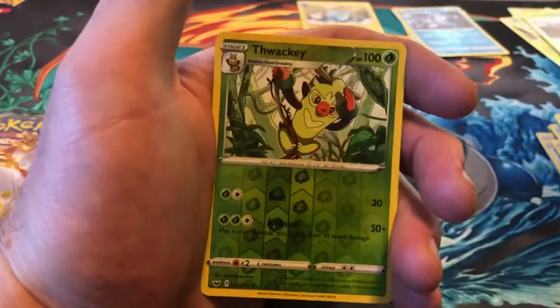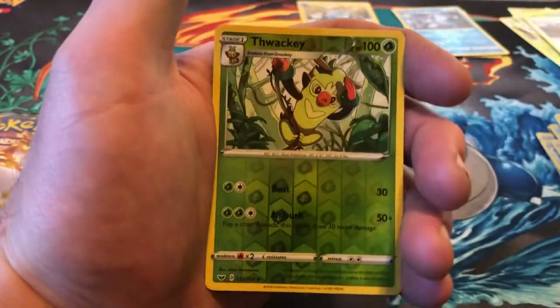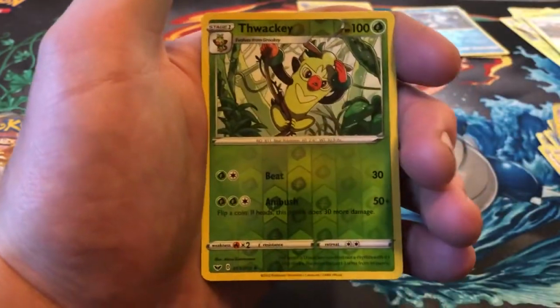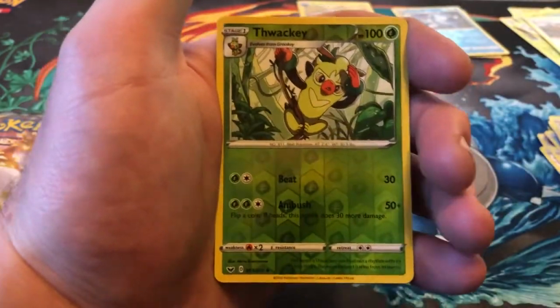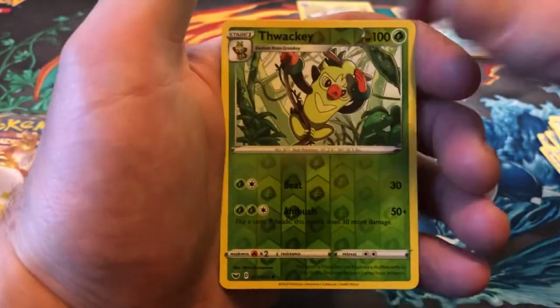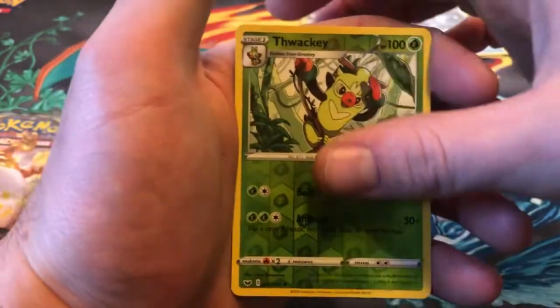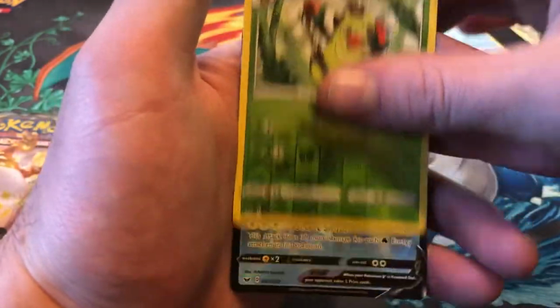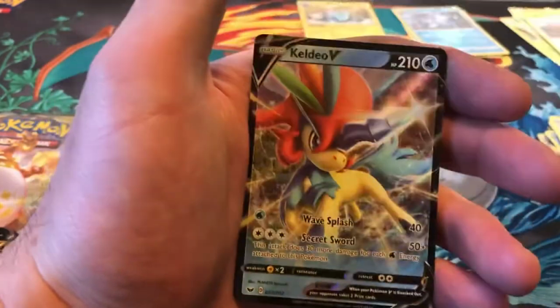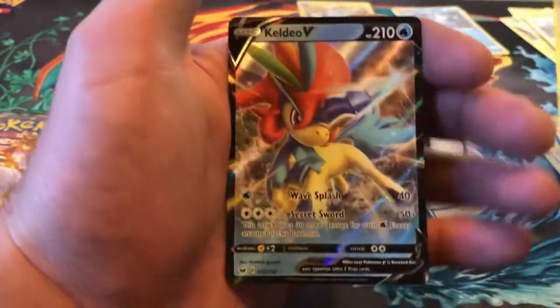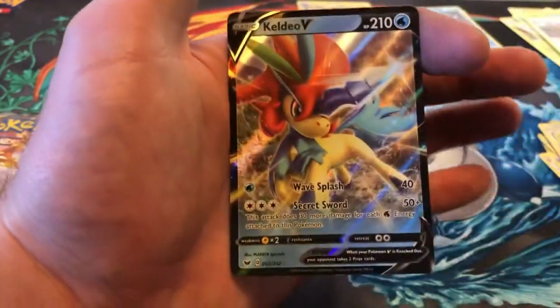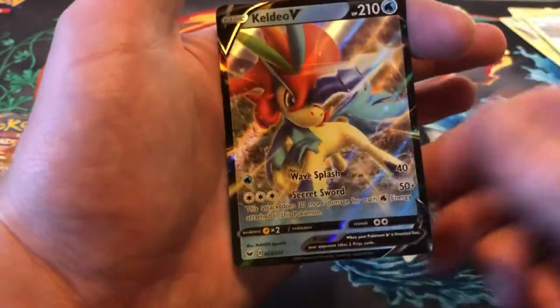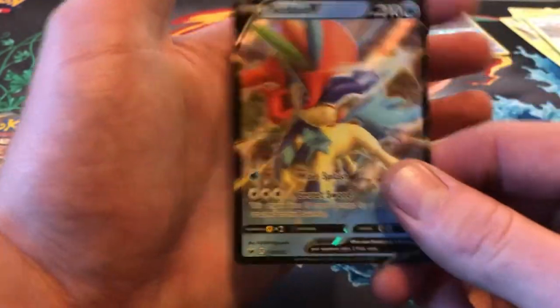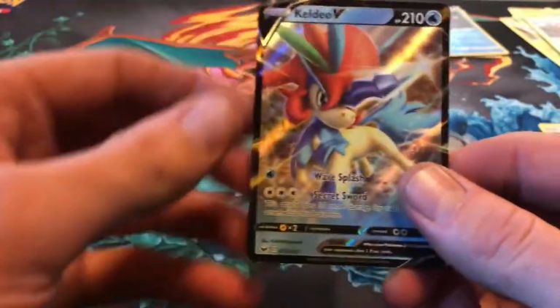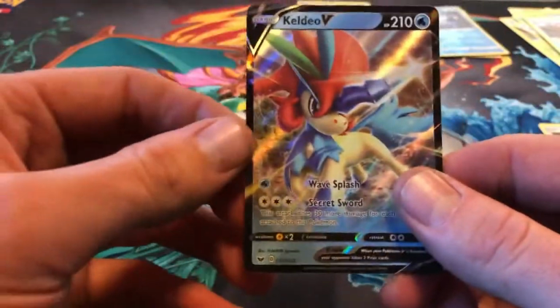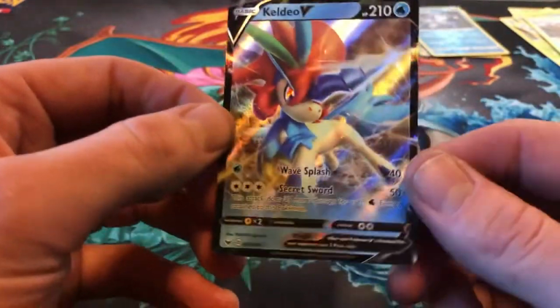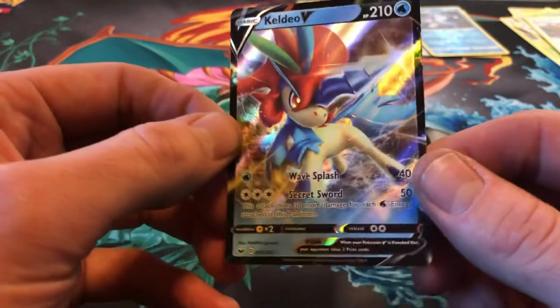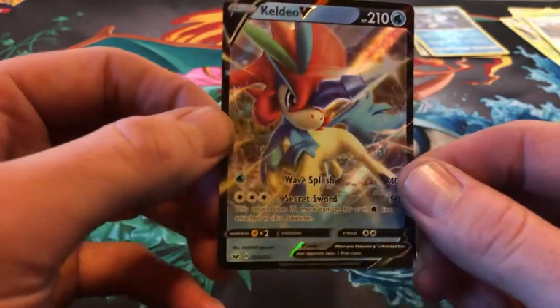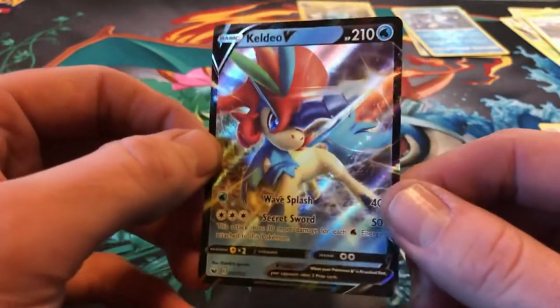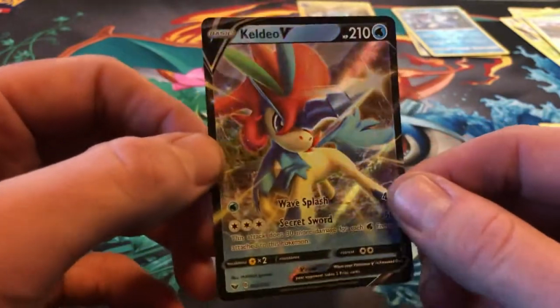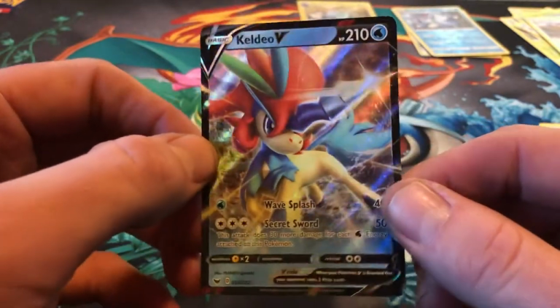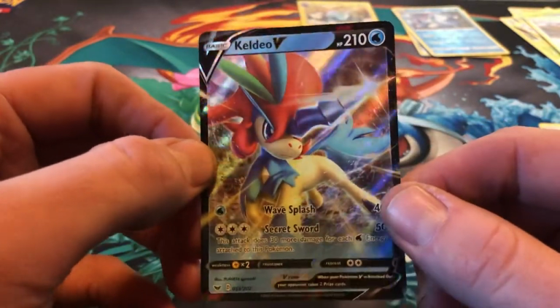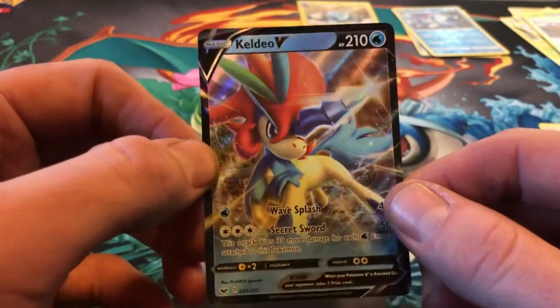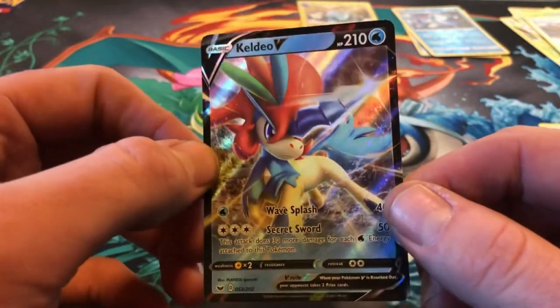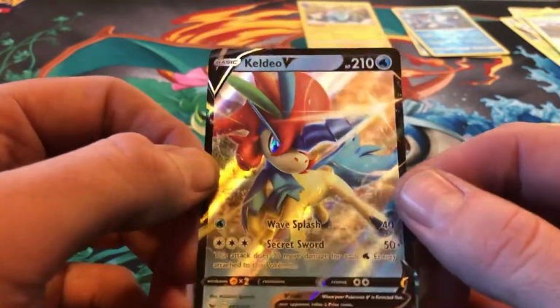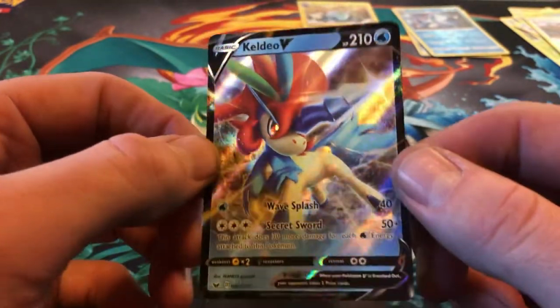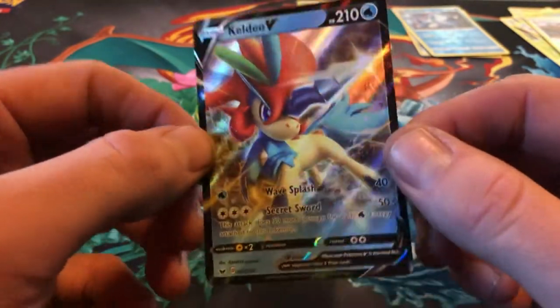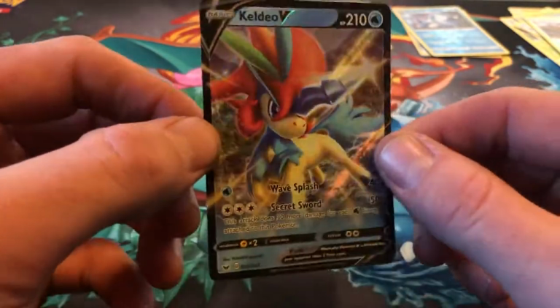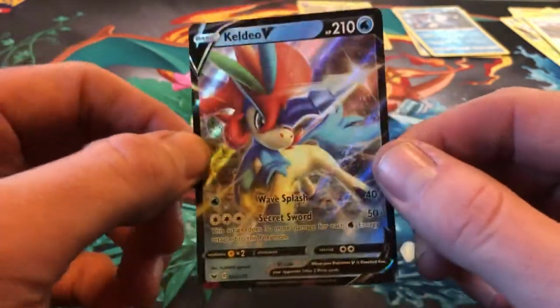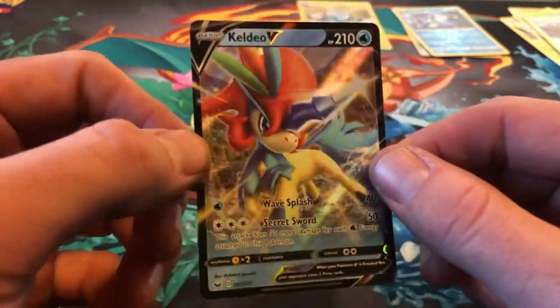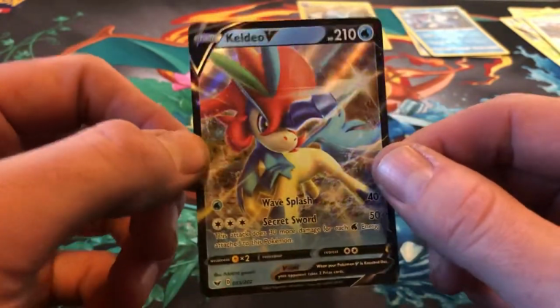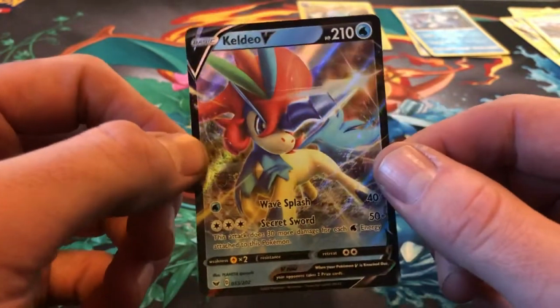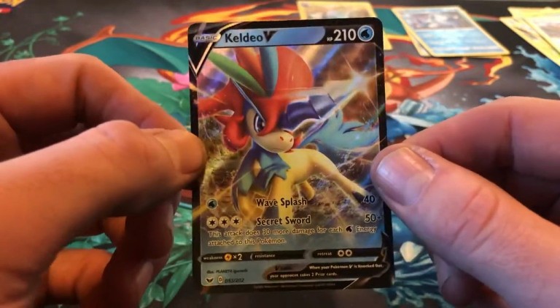The reverse is a Thwackey. And the rare is a Keldeo-V. Okay, there's a hit — there we go, finally. Alright.